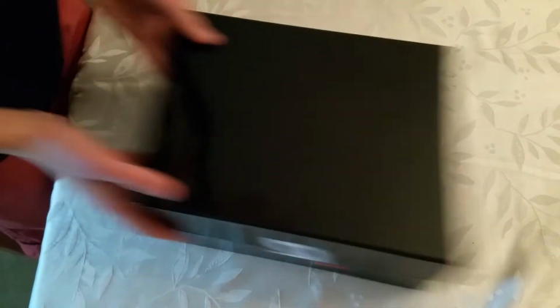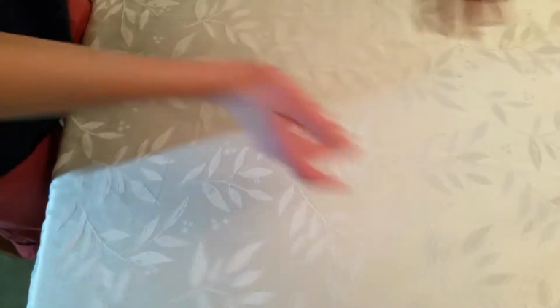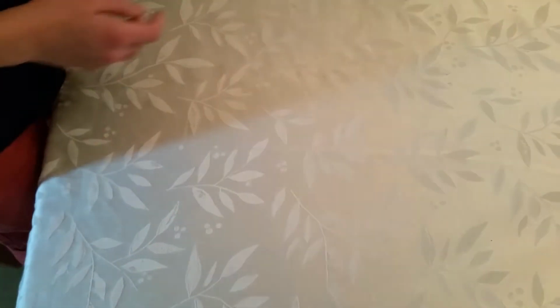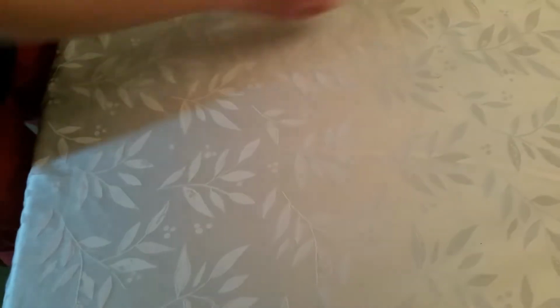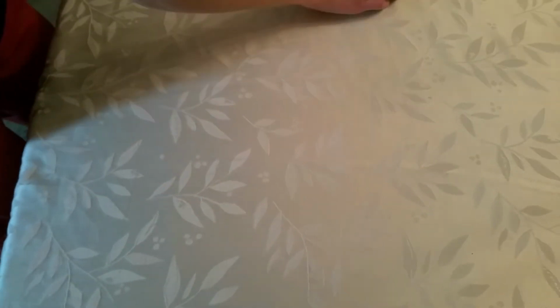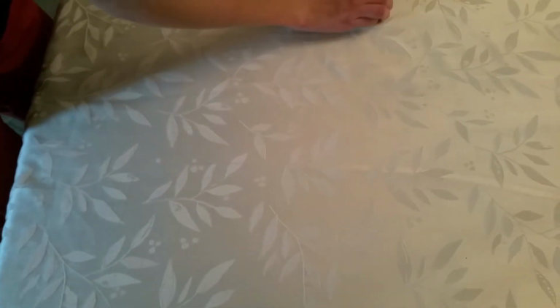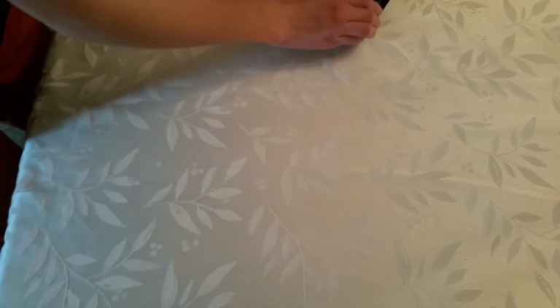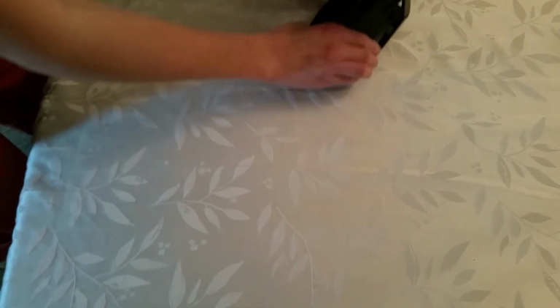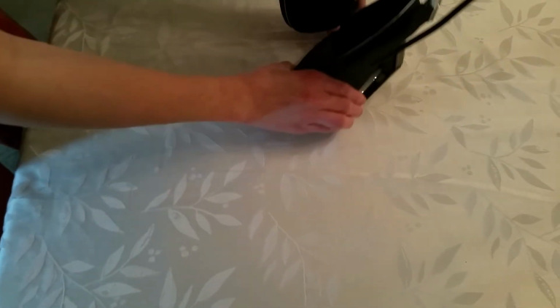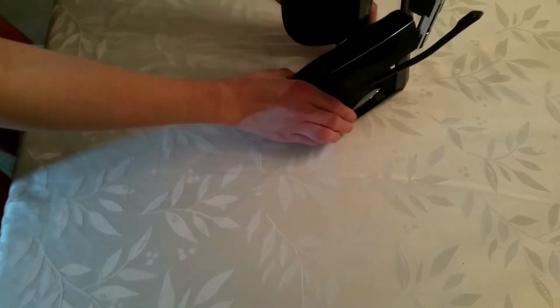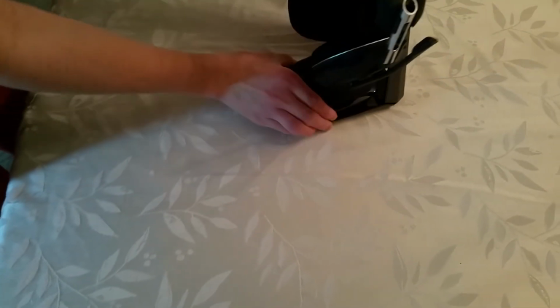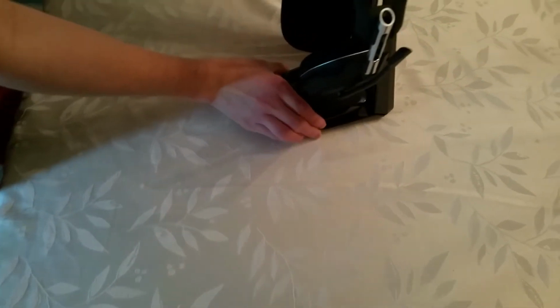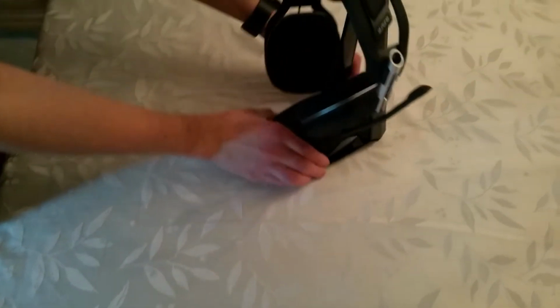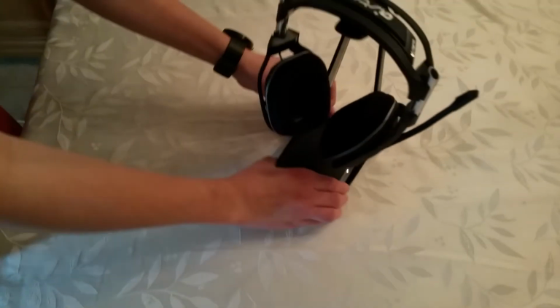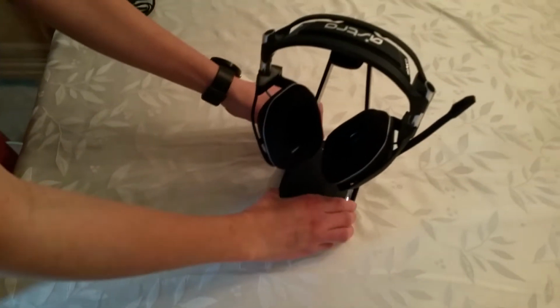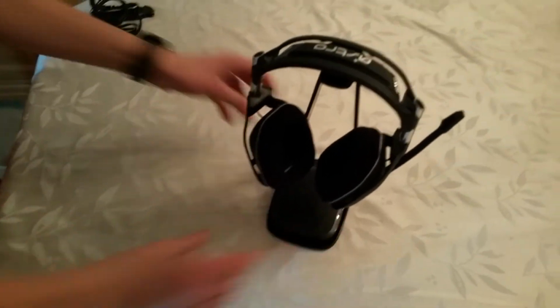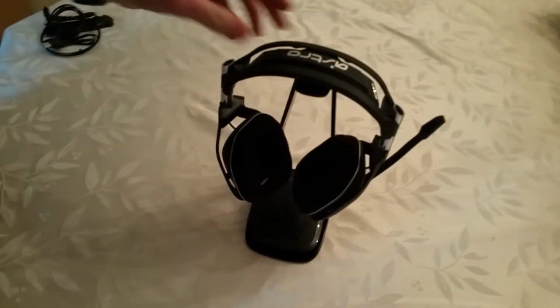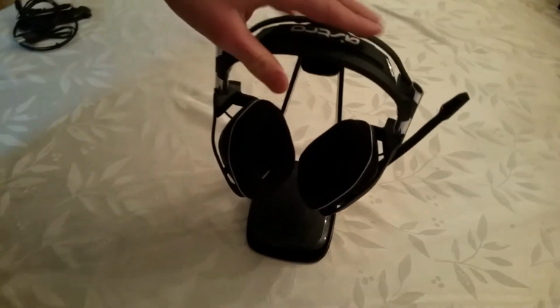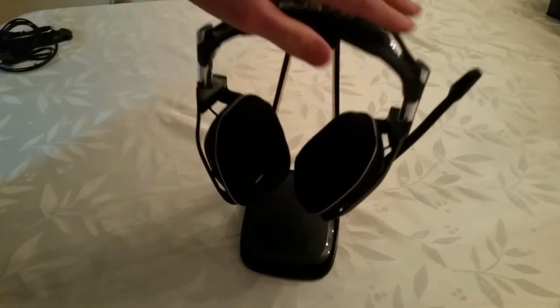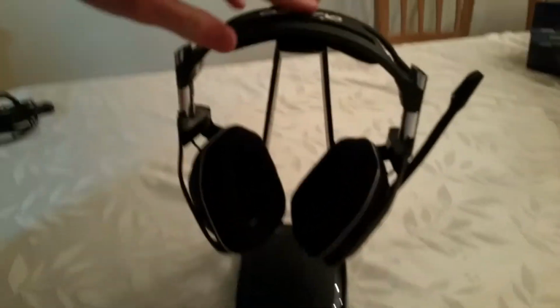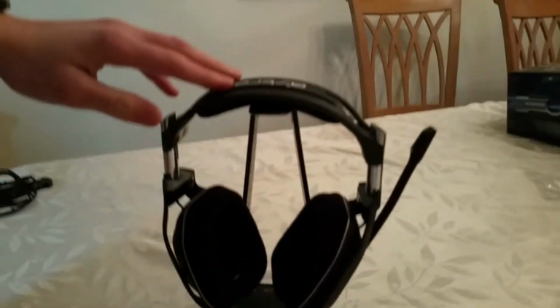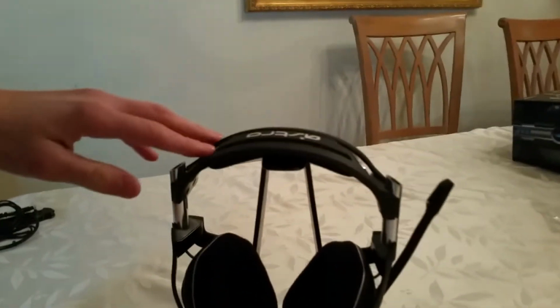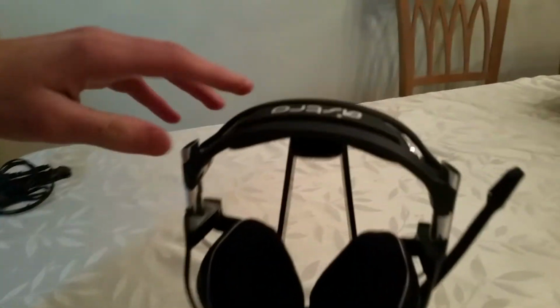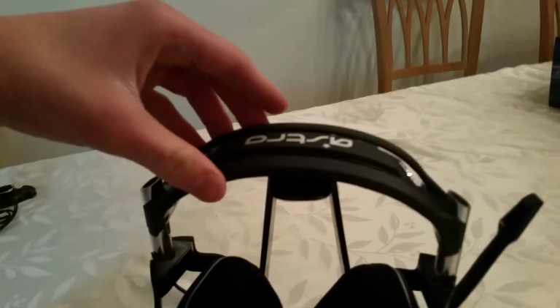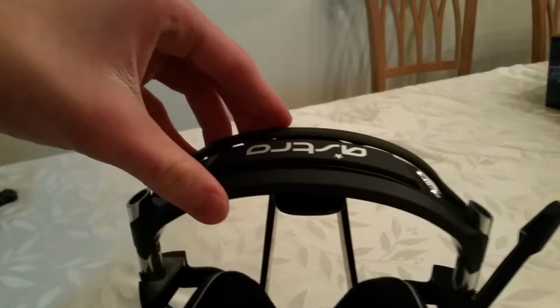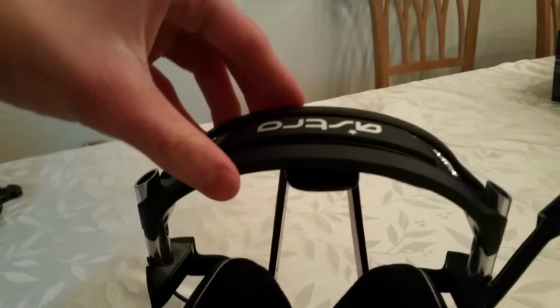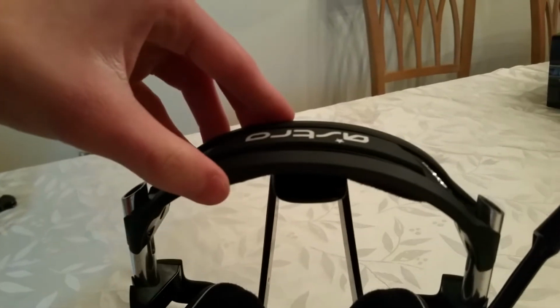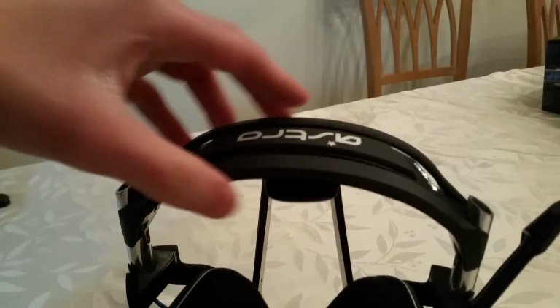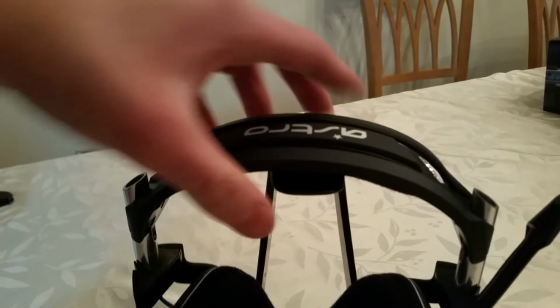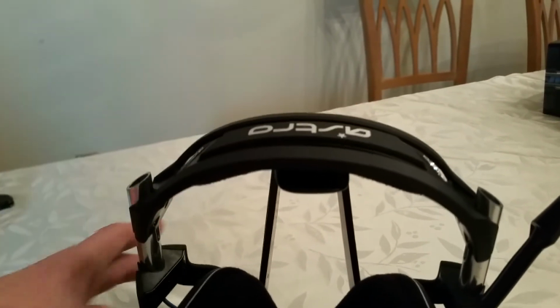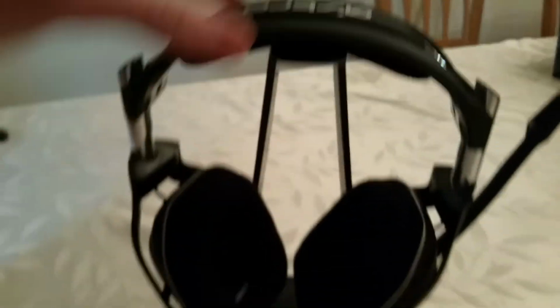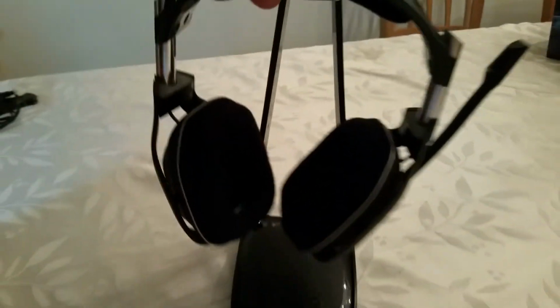So we slide that out of the way and here we have the actual headset itself and the headset stand. That is very nice — we have along the top here it says Astro, and here's the headset in all its glory.